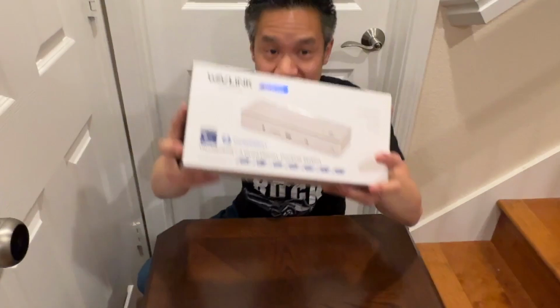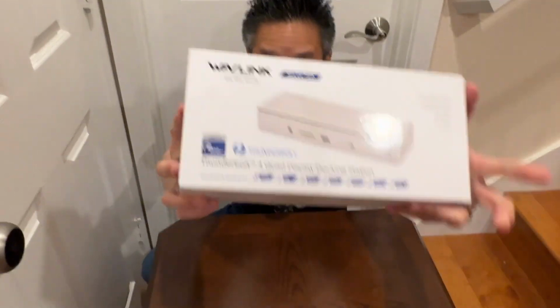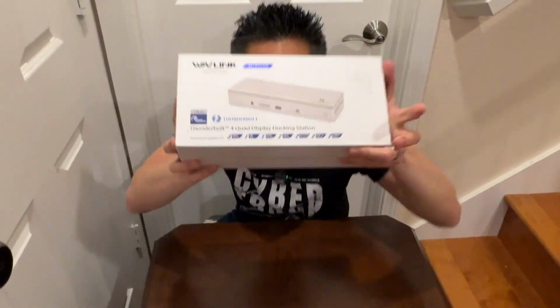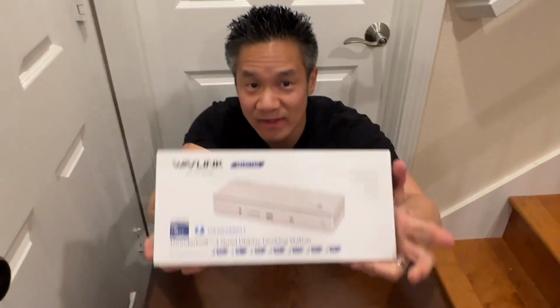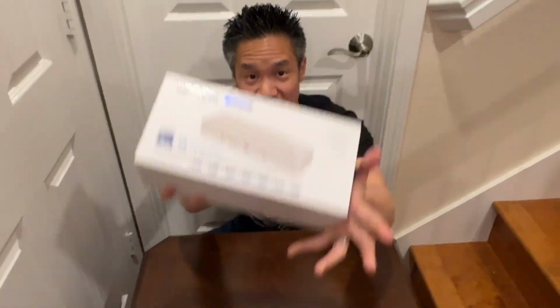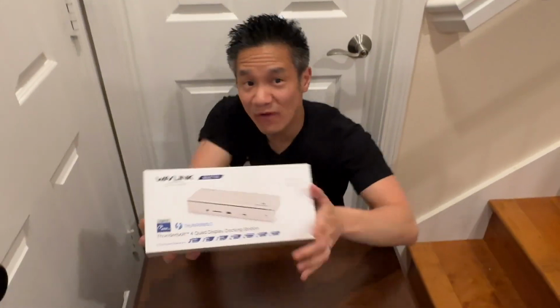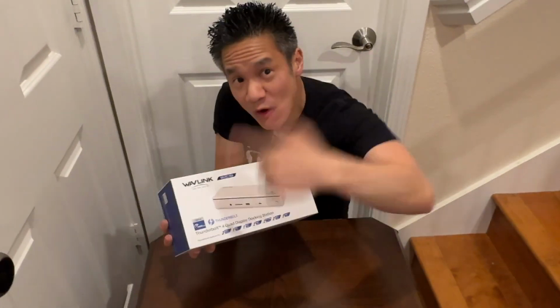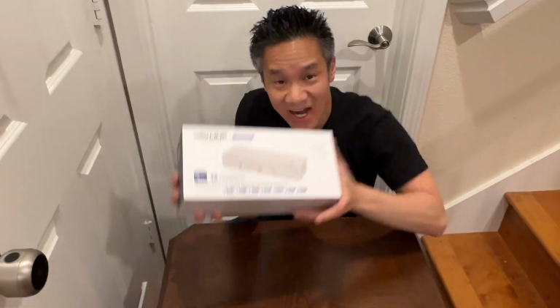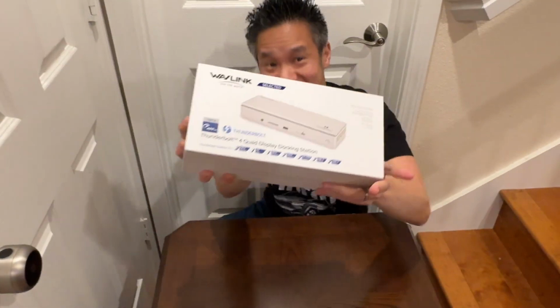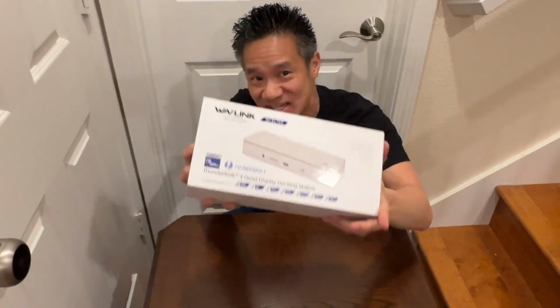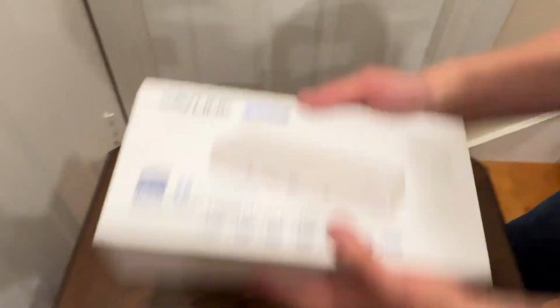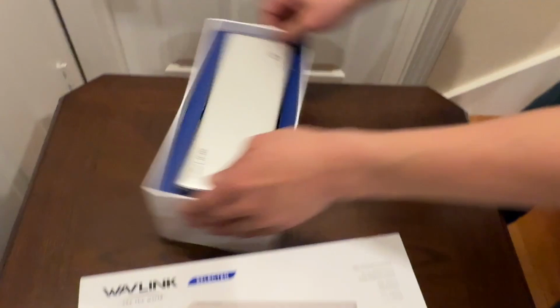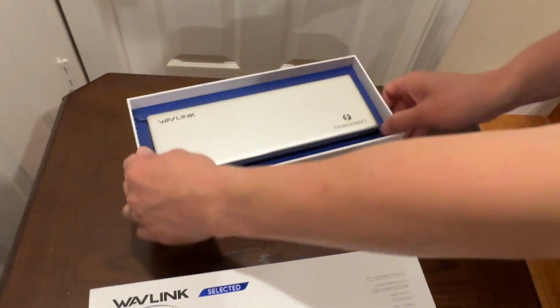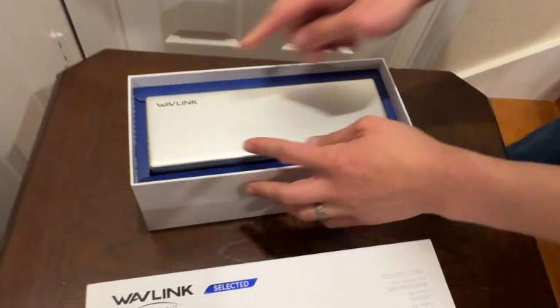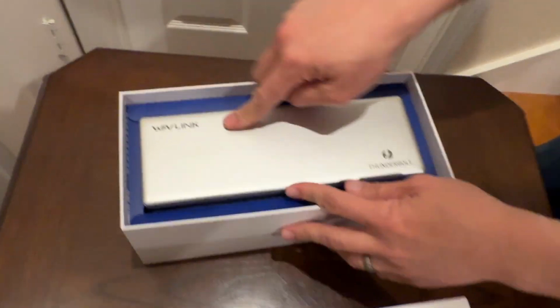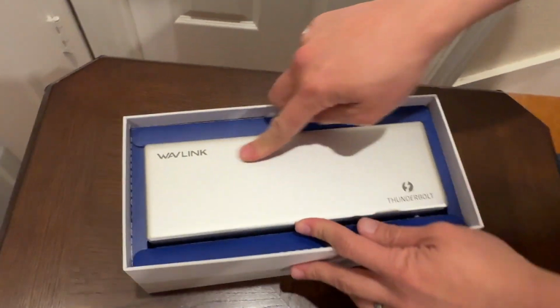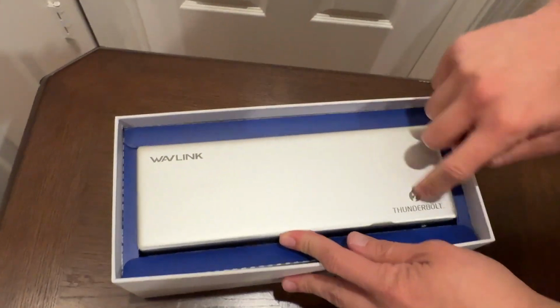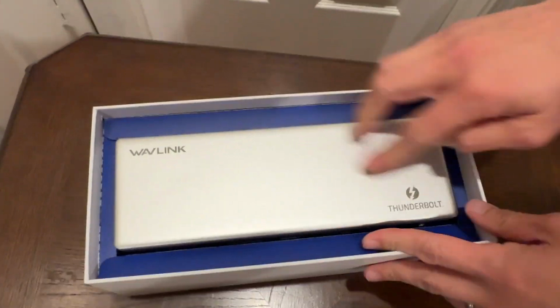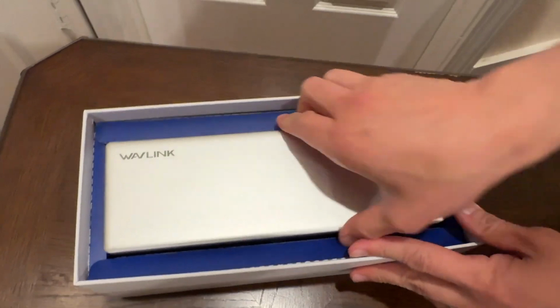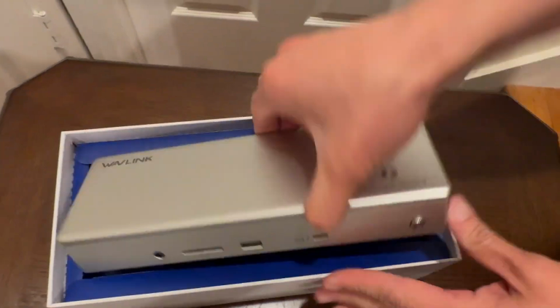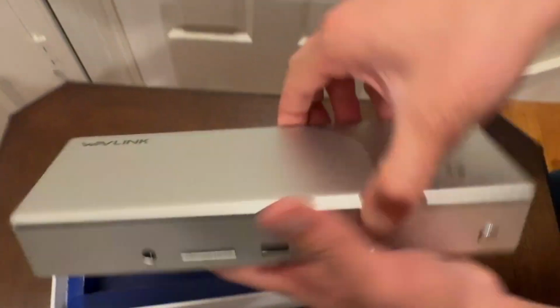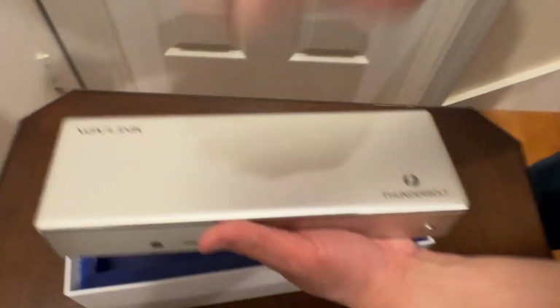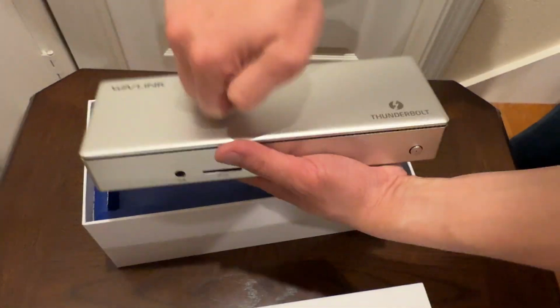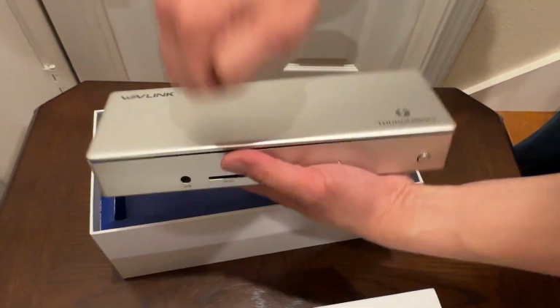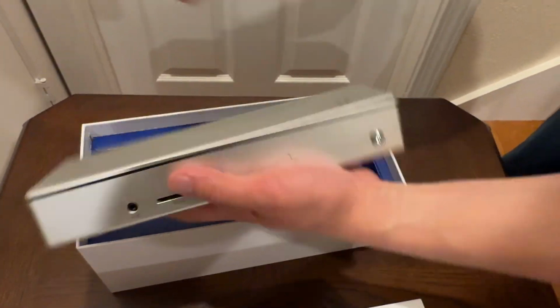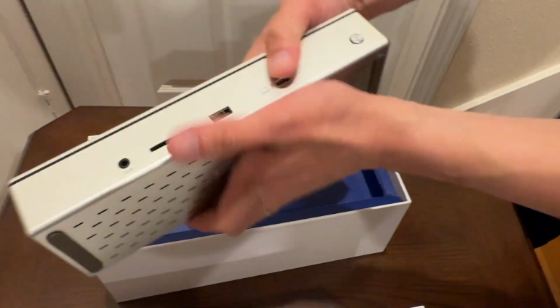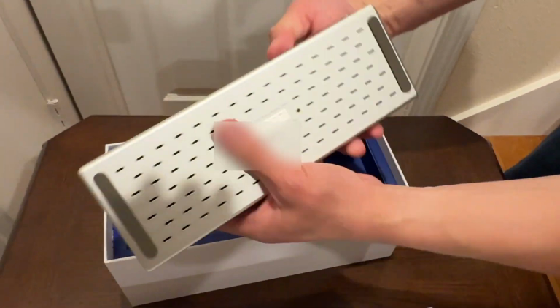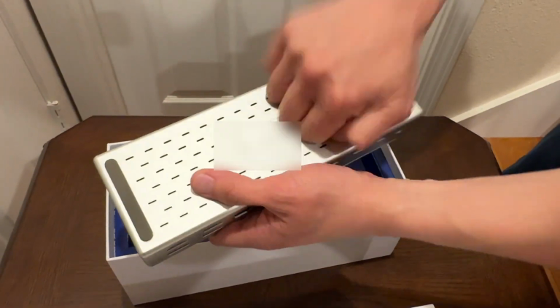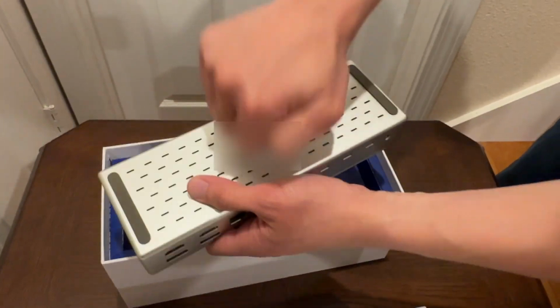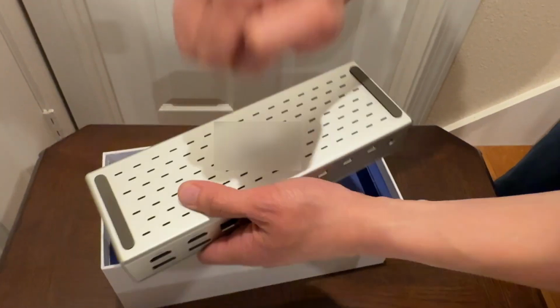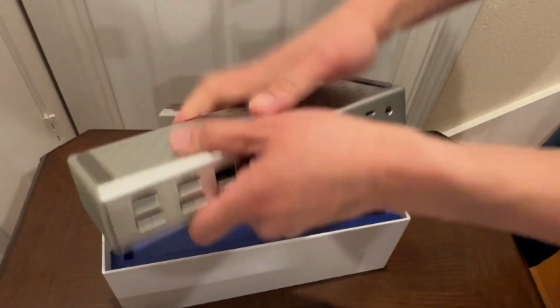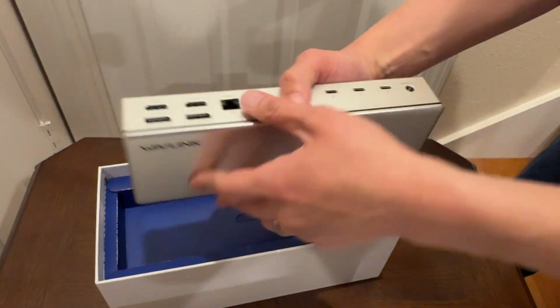Right here we have the Wavelength Thunderbolt 4 Docking Station. Boom! There it is — the Wavelength Thunderbolt 4 Station. Solid.